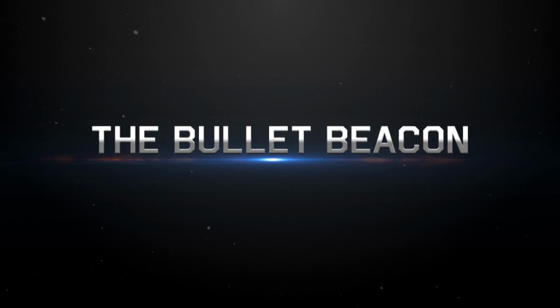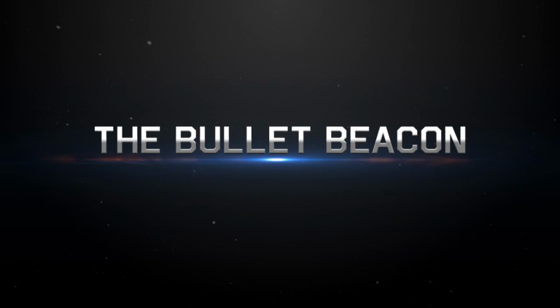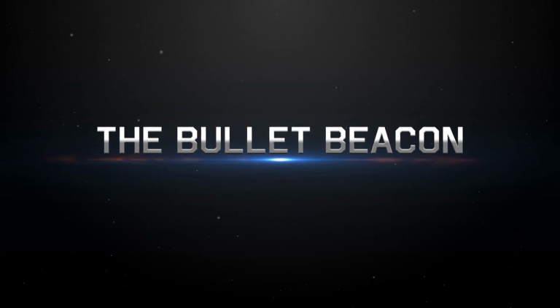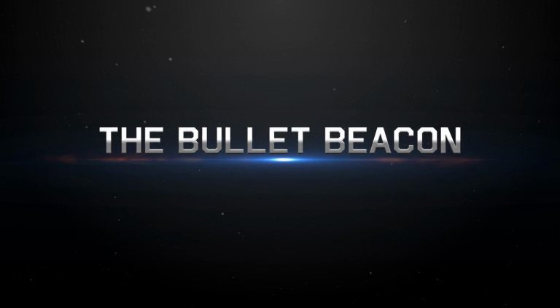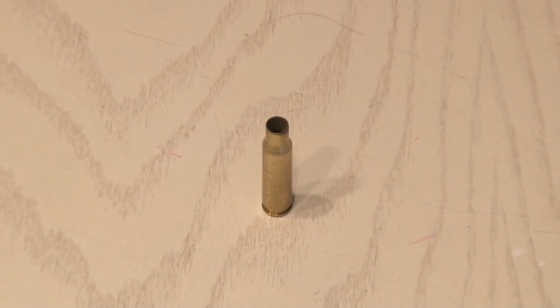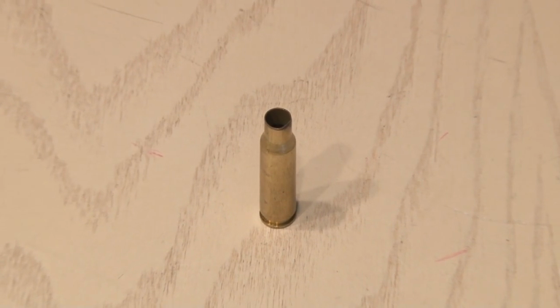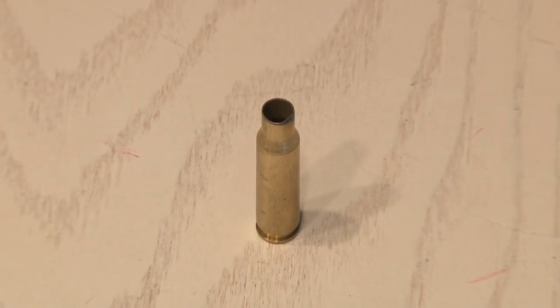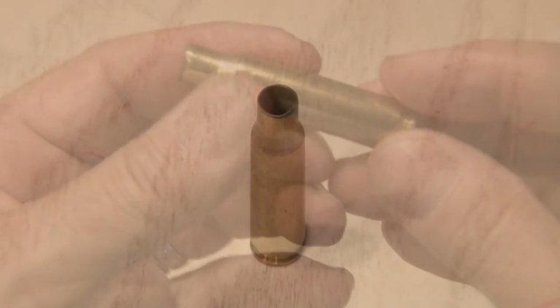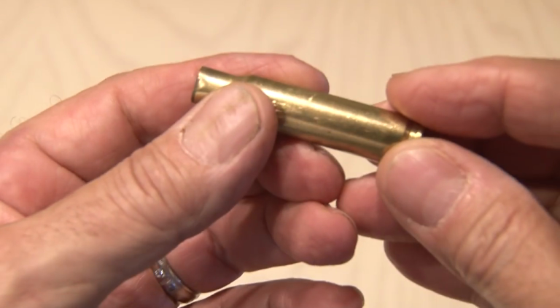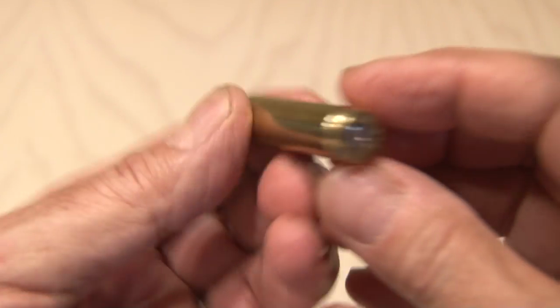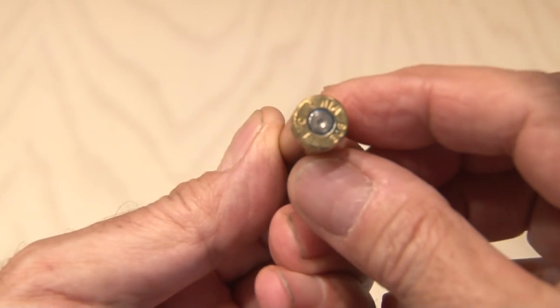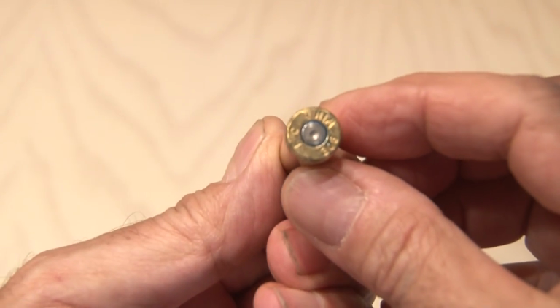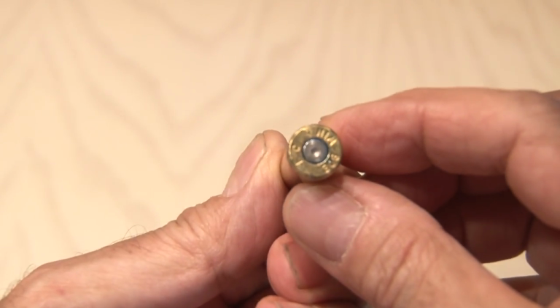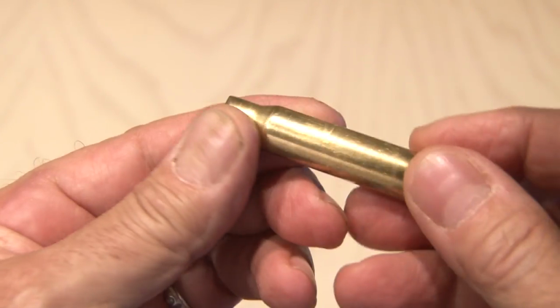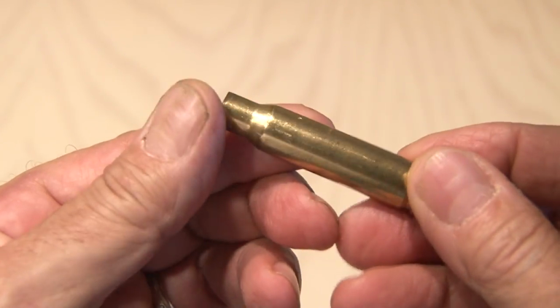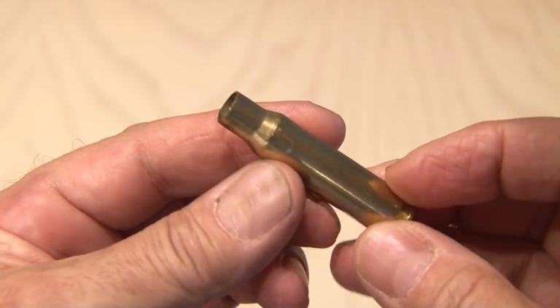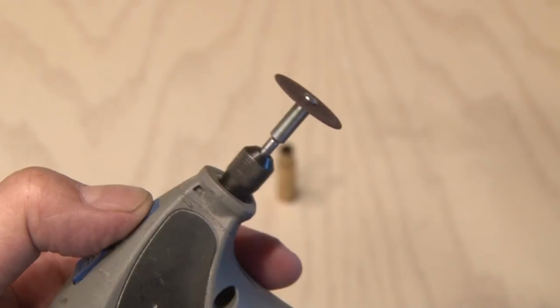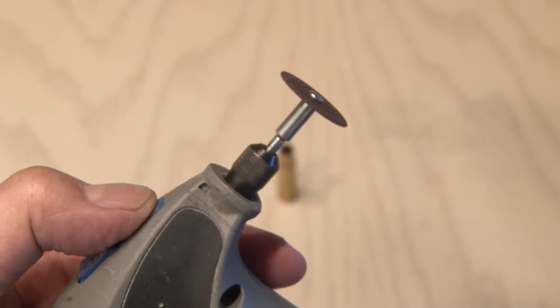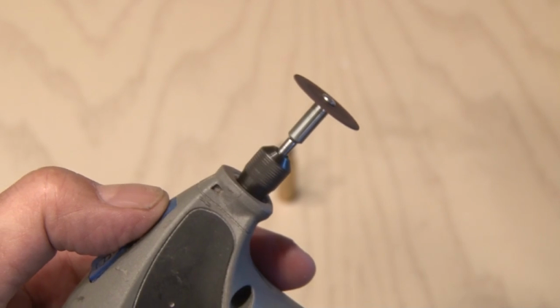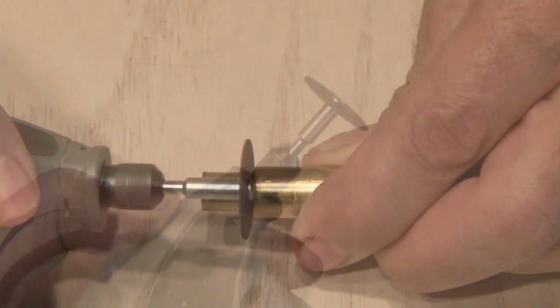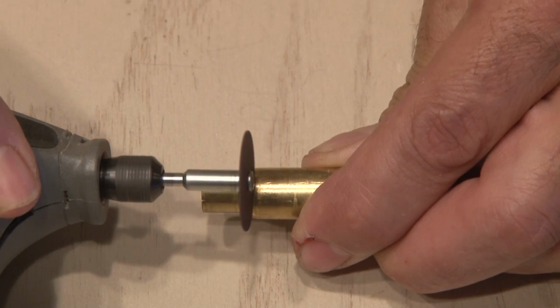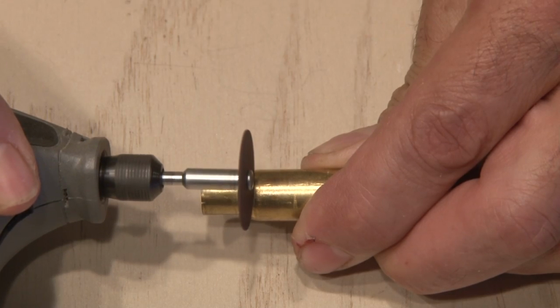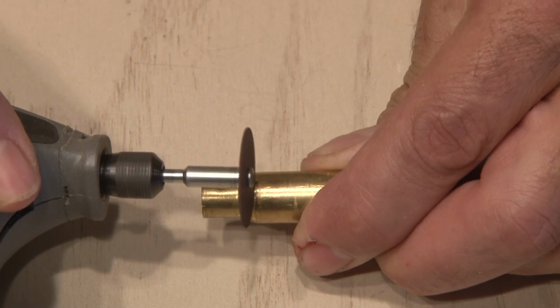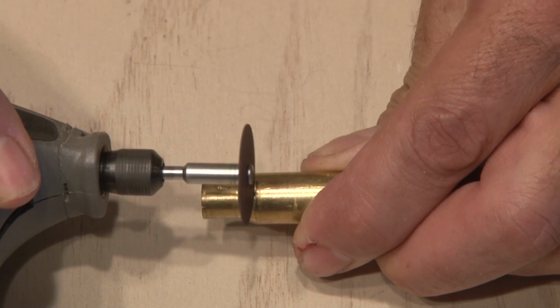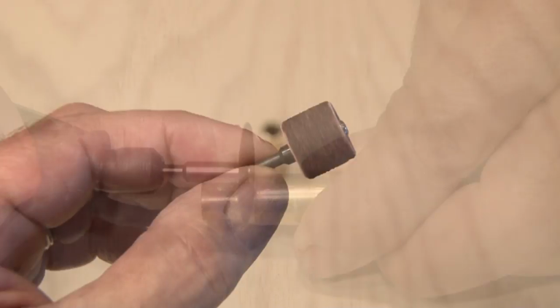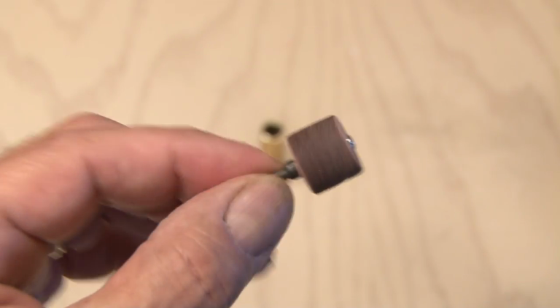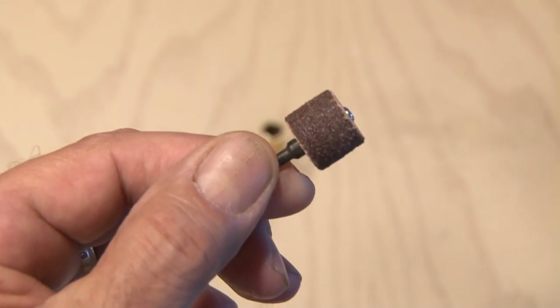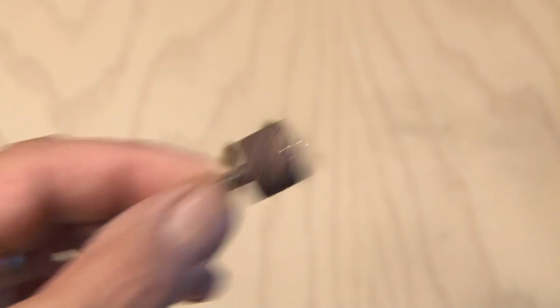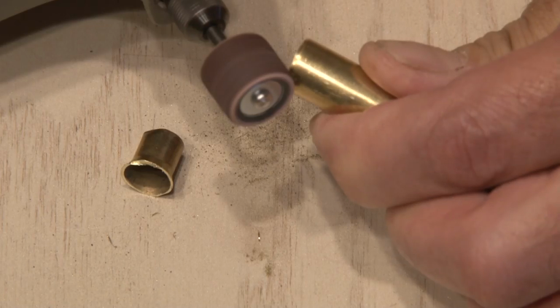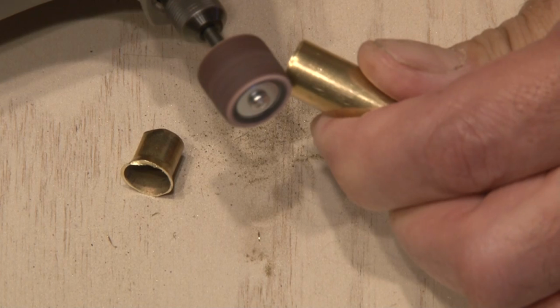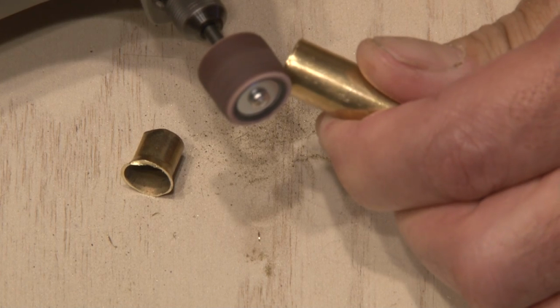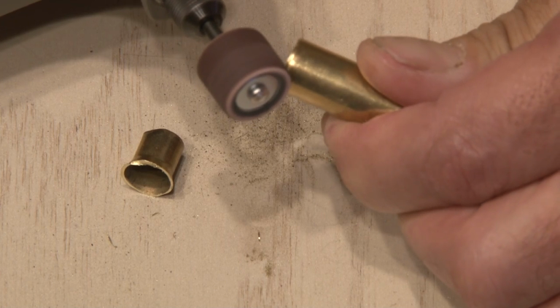You can pick up all kinds of empty shell casings at the range, so I'll be using this .308 rifle cartridge. I'll have to cut the top off of this bullet, so I'll use my Dremel to accomplish that task. Once the very tip is off, I'll use this sanding attachment just to make it smooth and give it a better look.